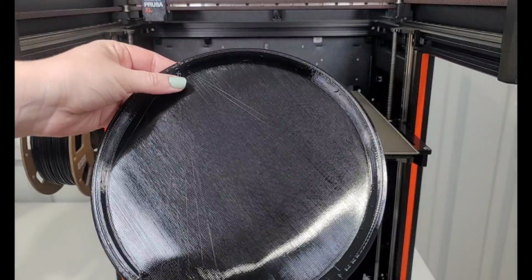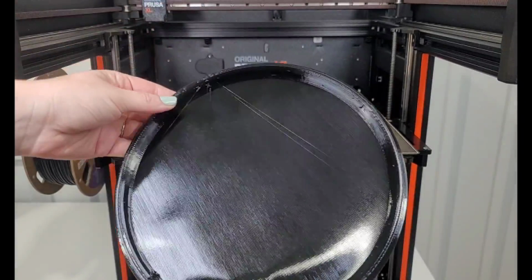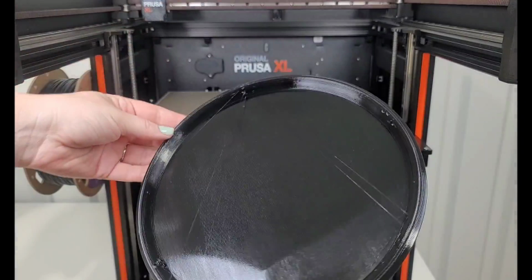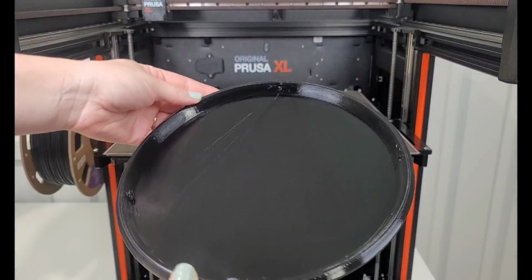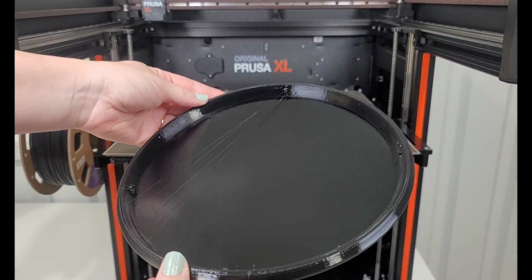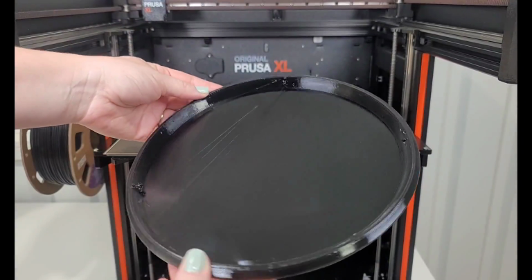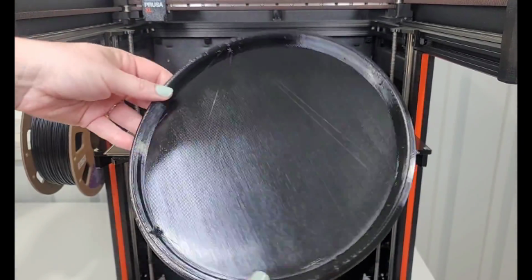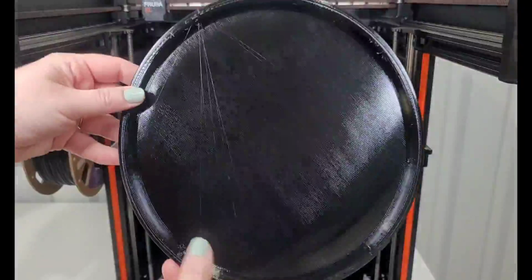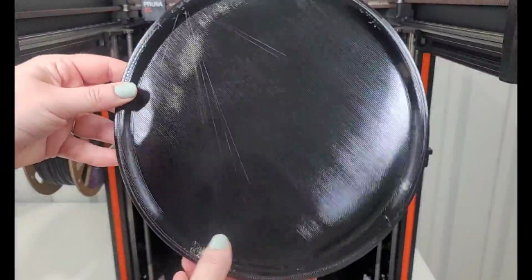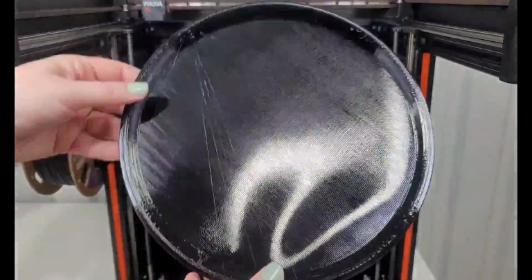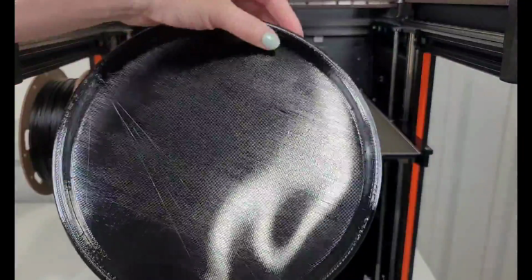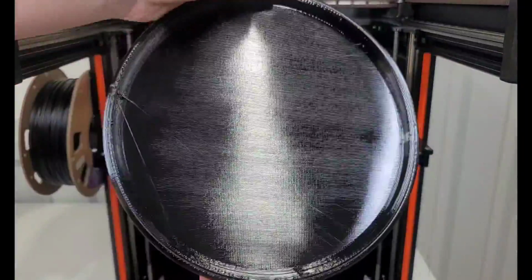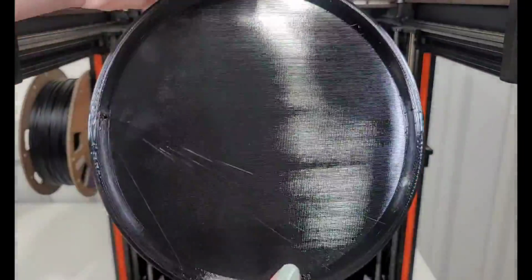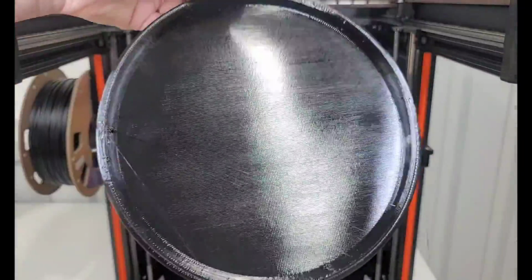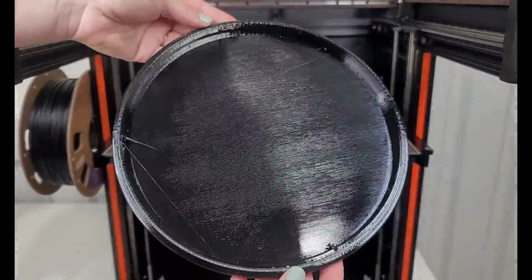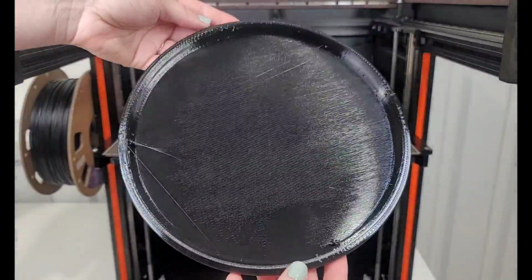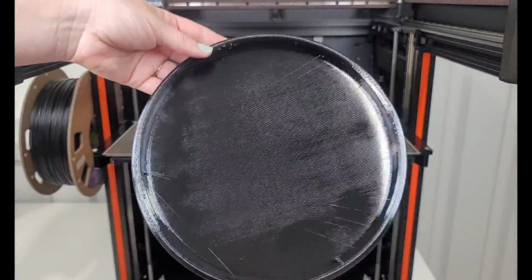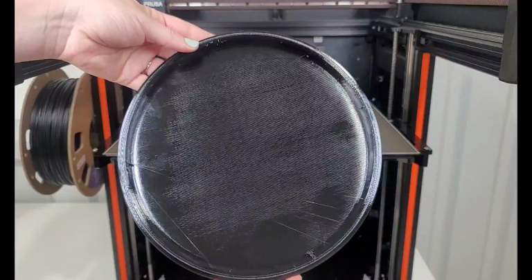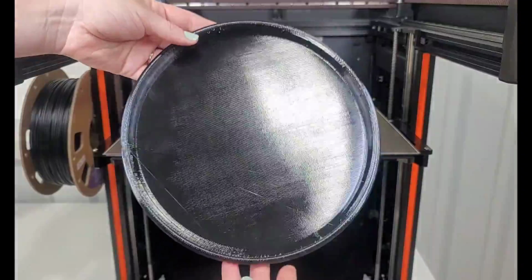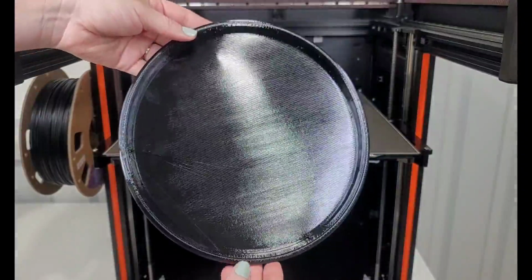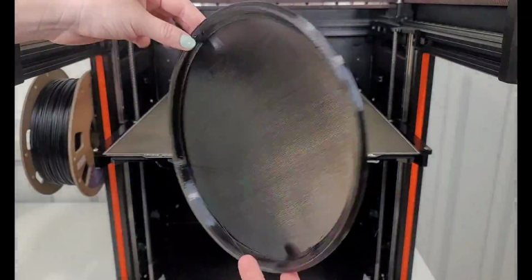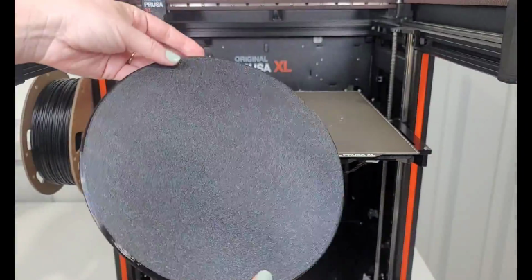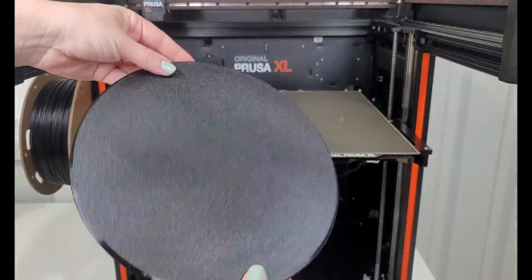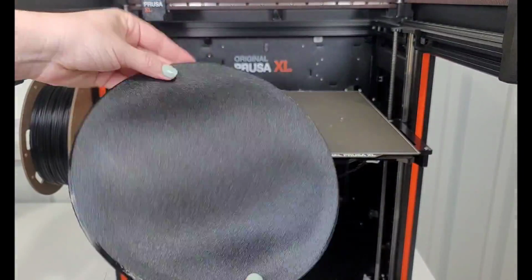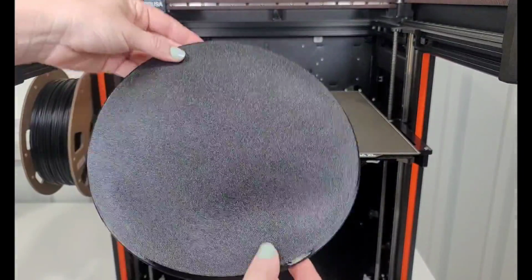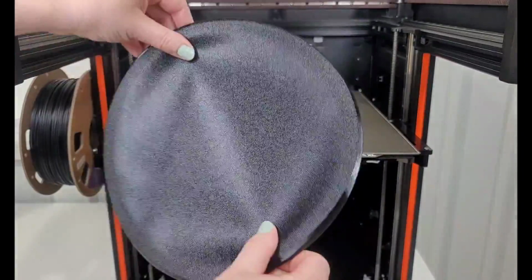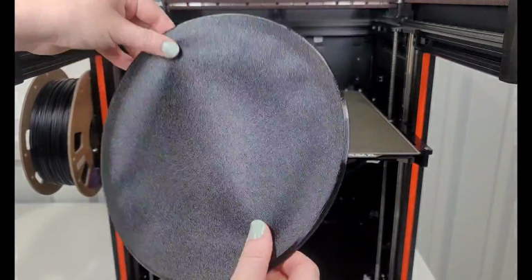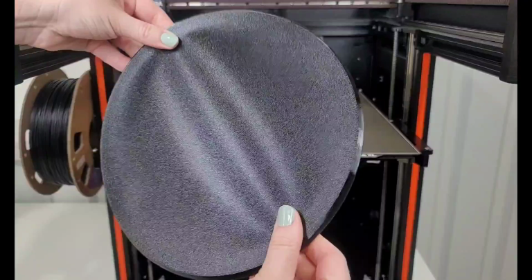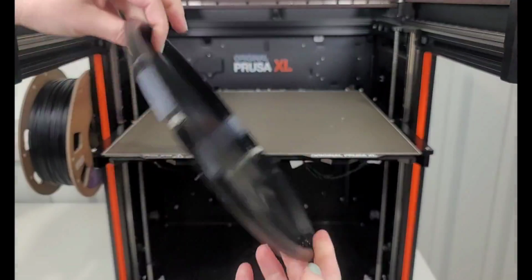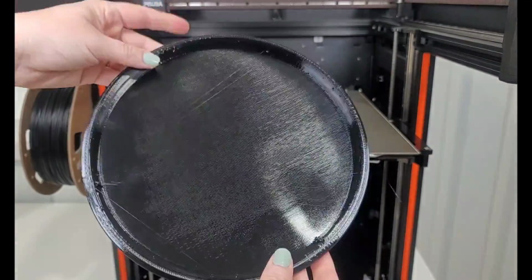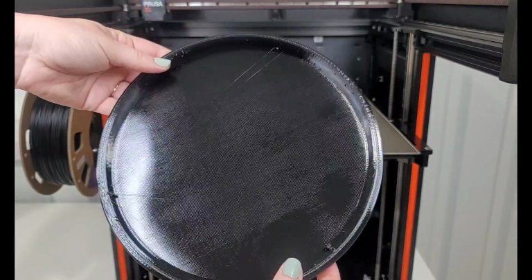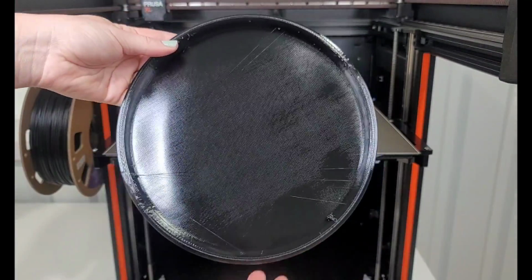On the underside, I do see some stringing and some globs on the edges where those stringing areas ended, where the nozzle kind of ran across. So I probably should have aligned the seam a little bit better.